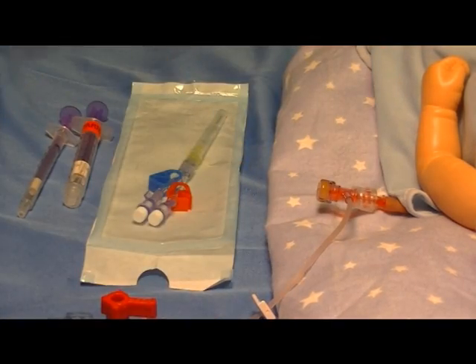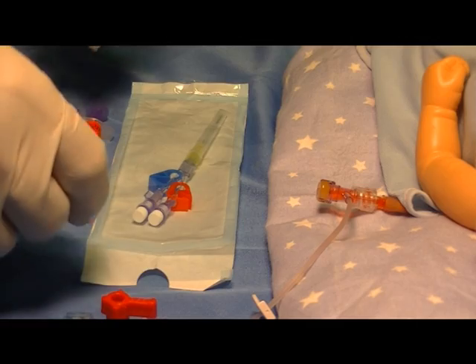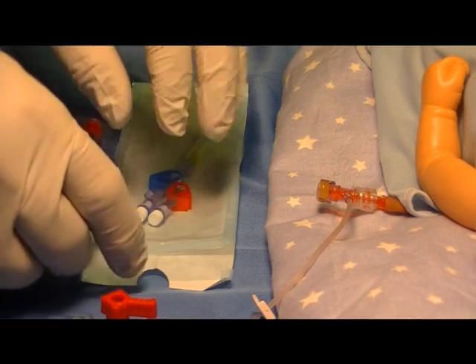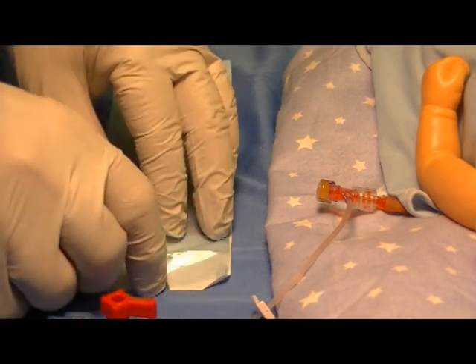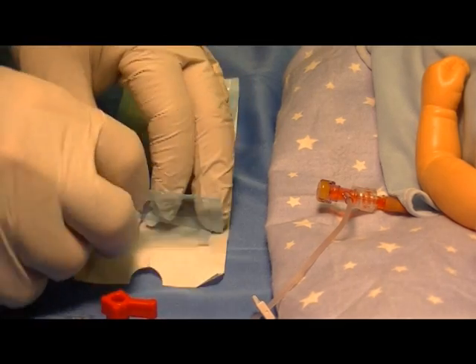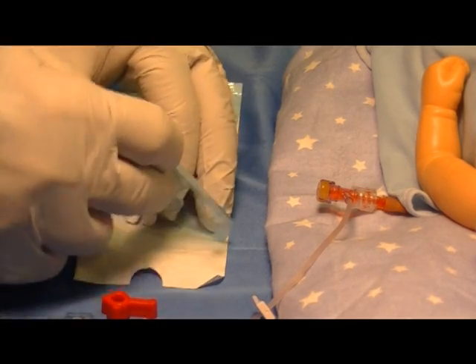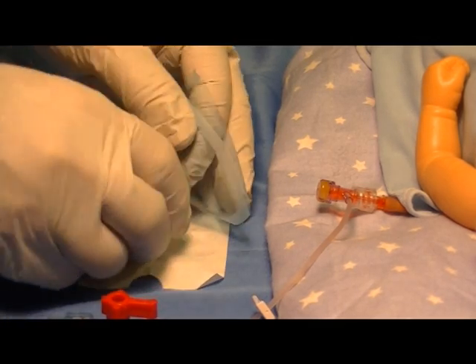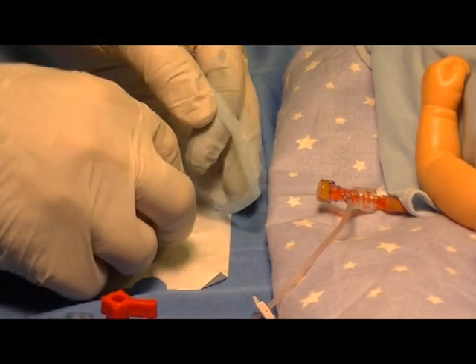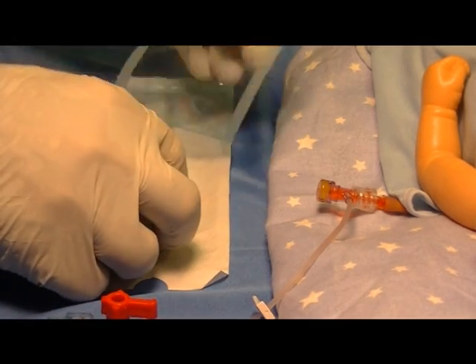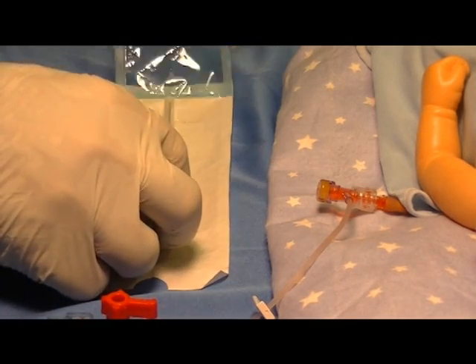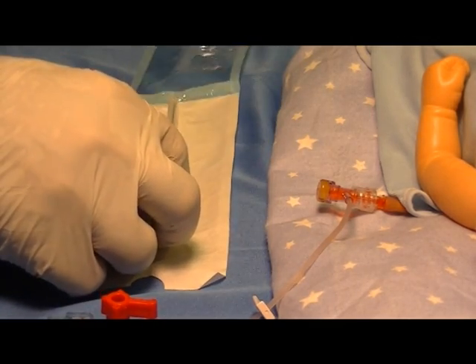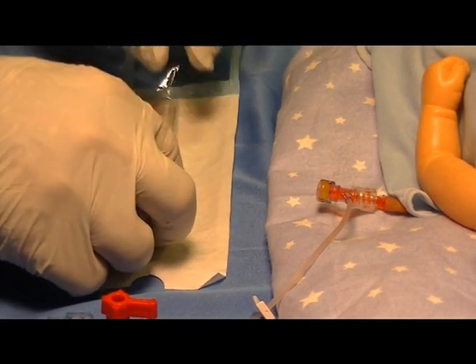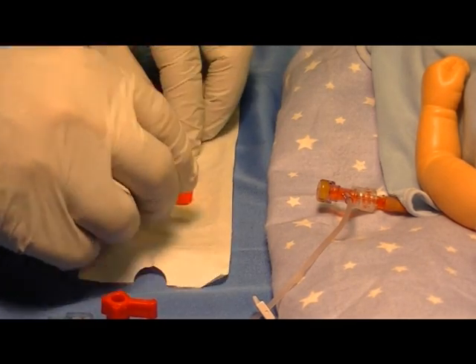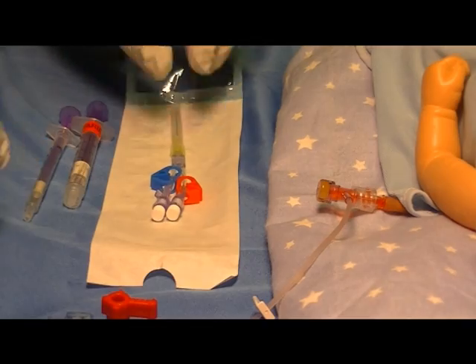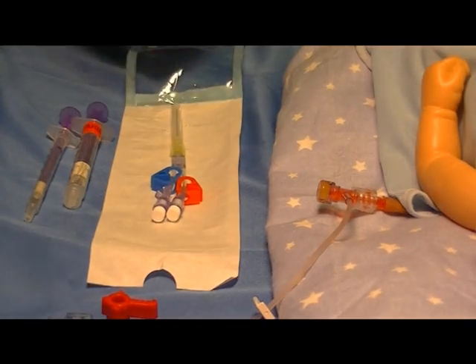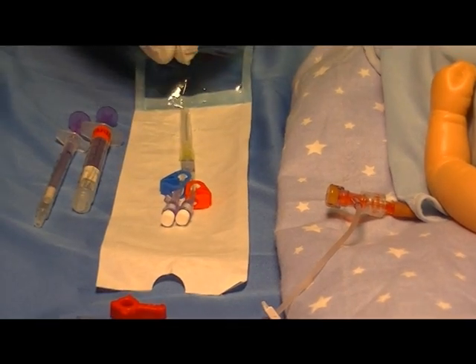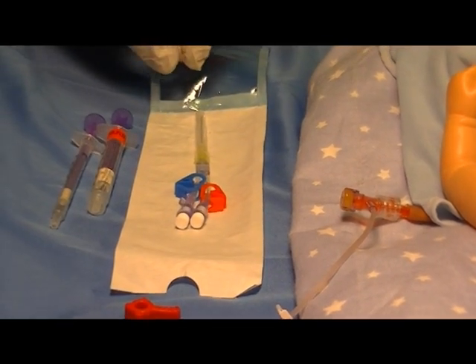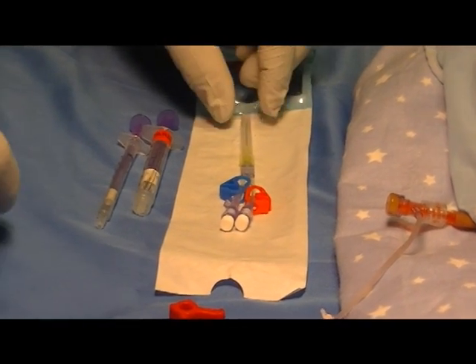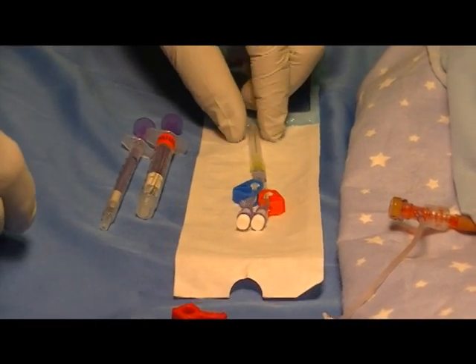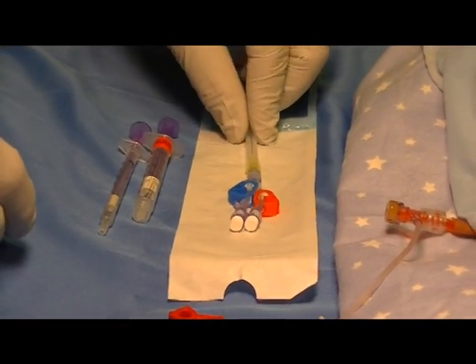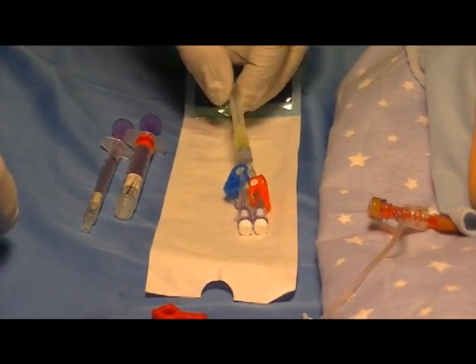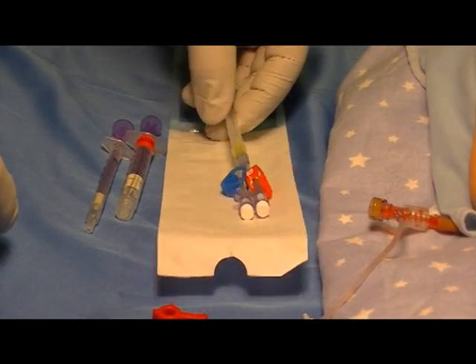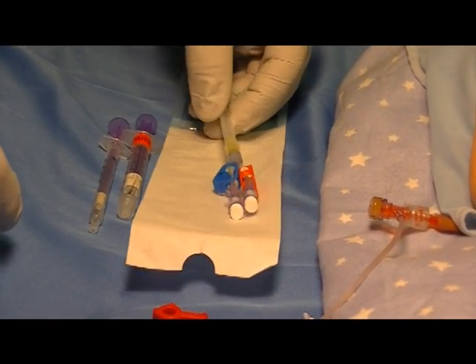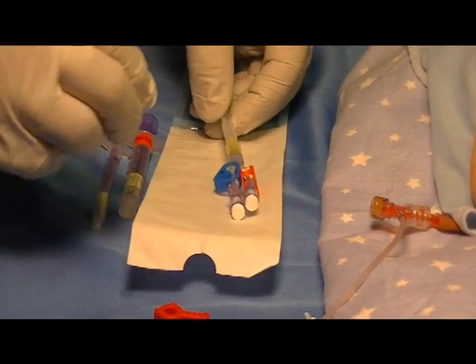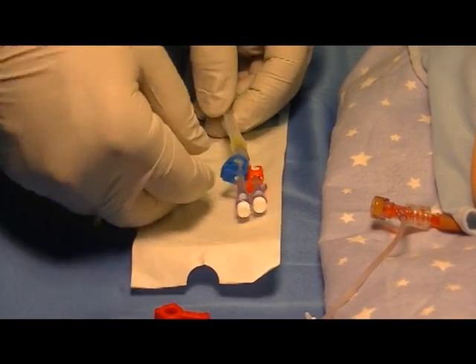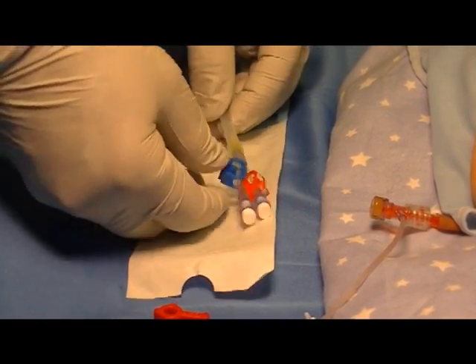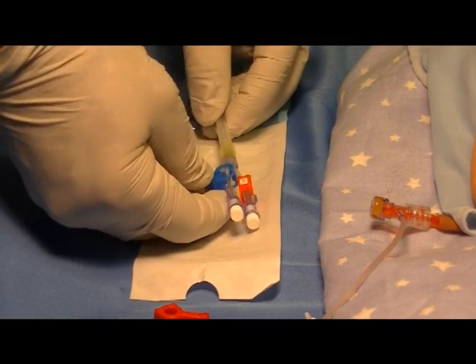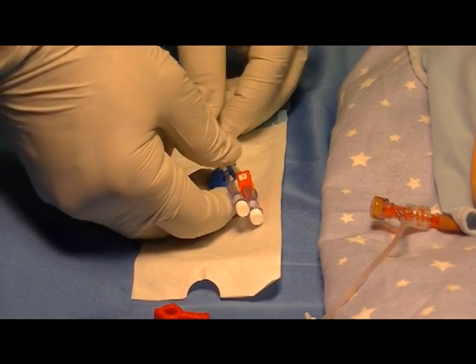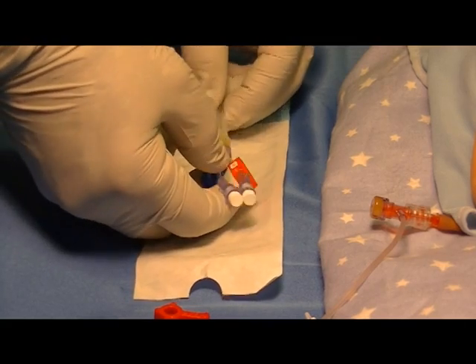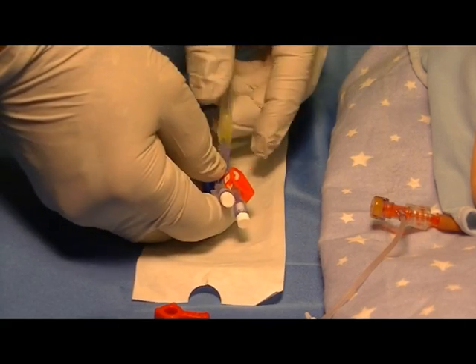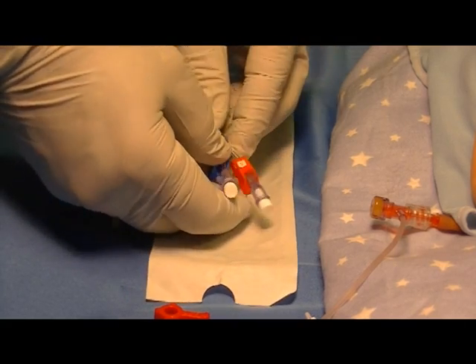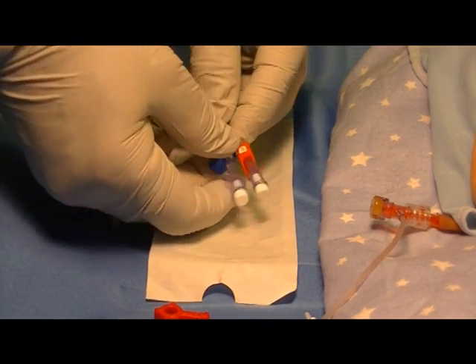Next you would open the Humi micro draw device and inspect it for integrity. Make sure the sterility cover is in place, the white vent plugs, and the clamps.